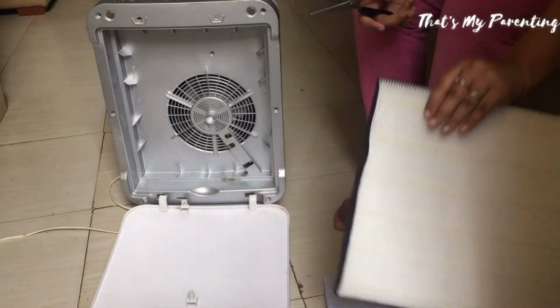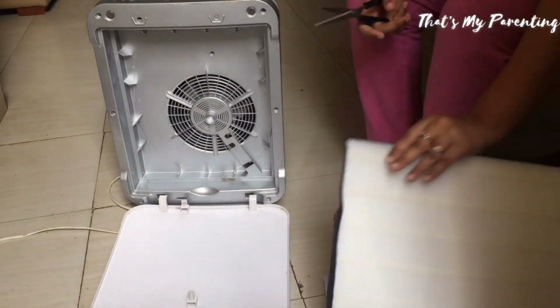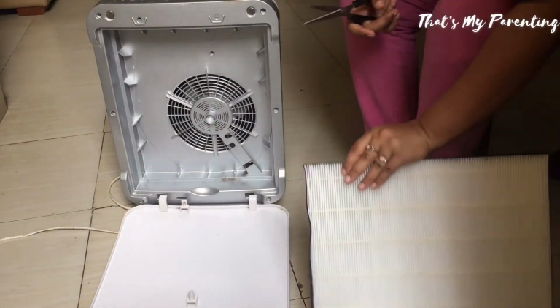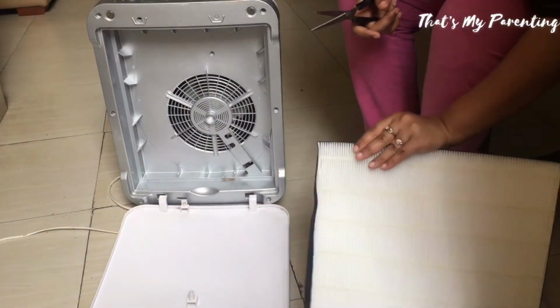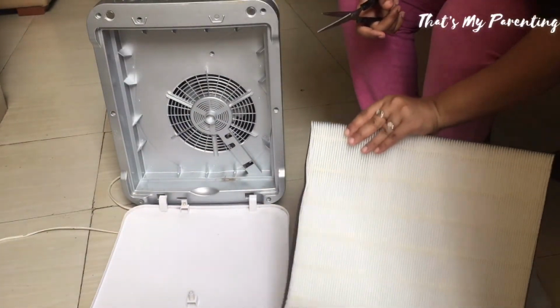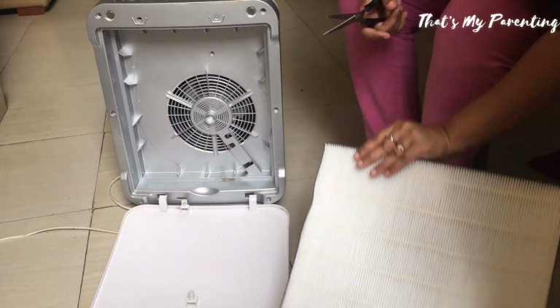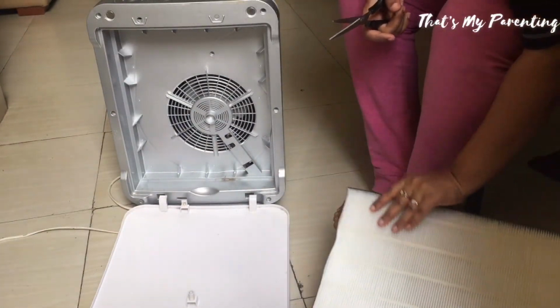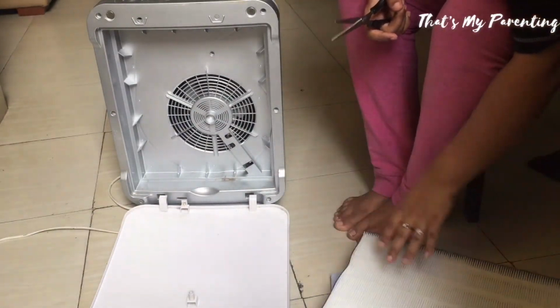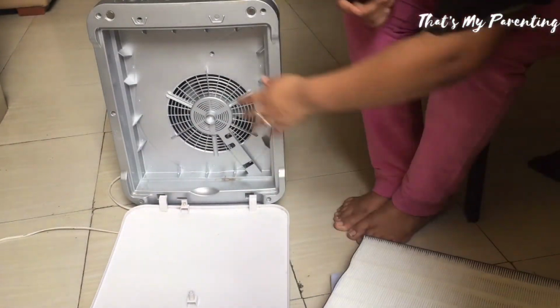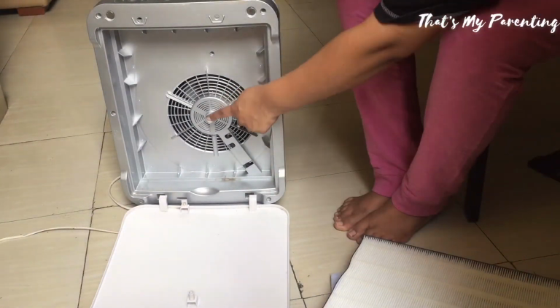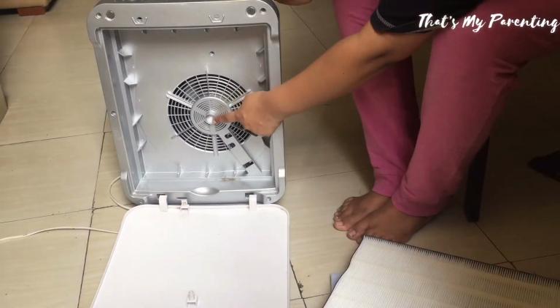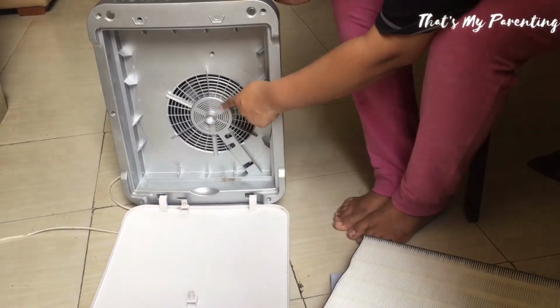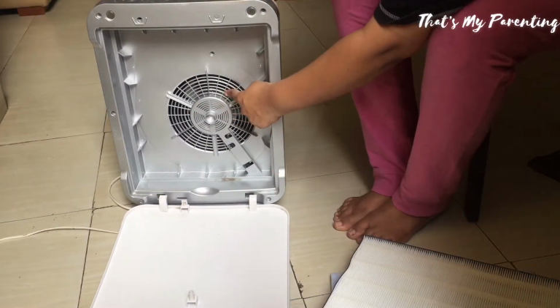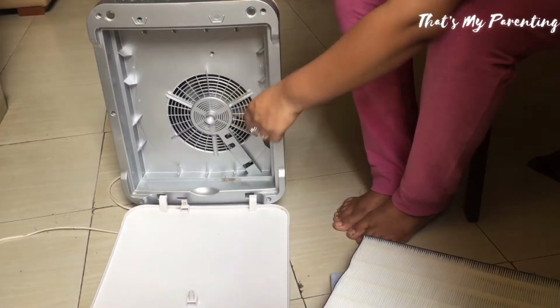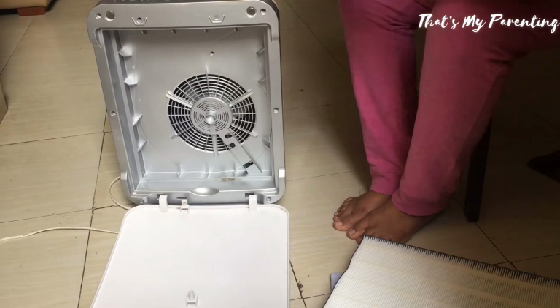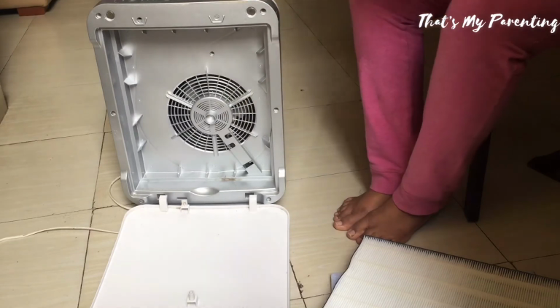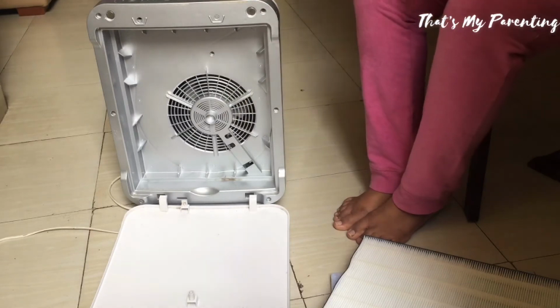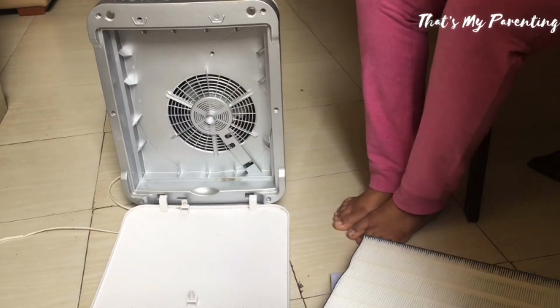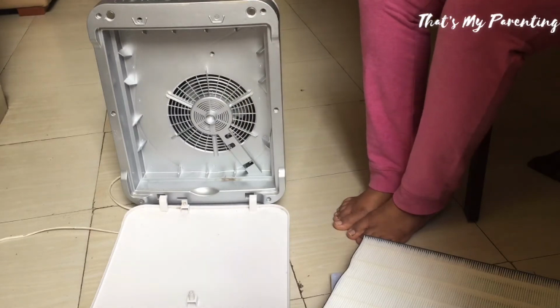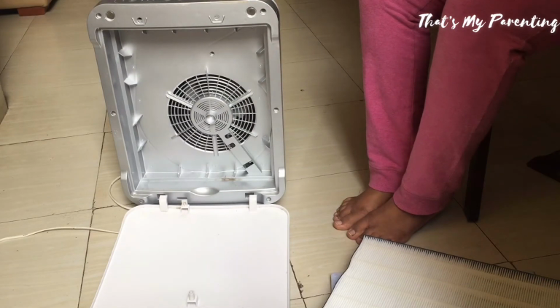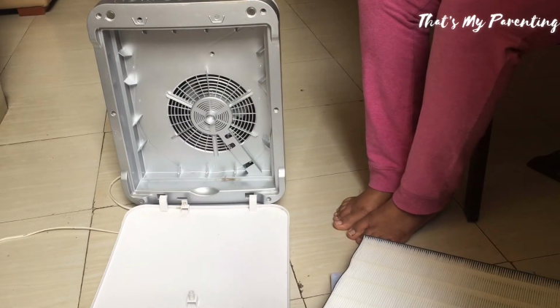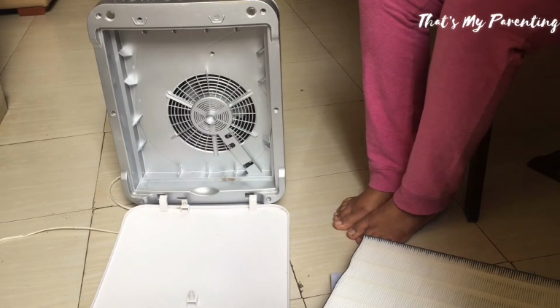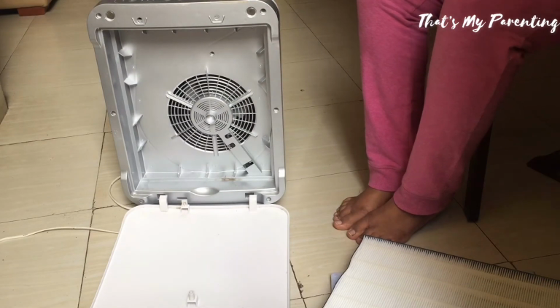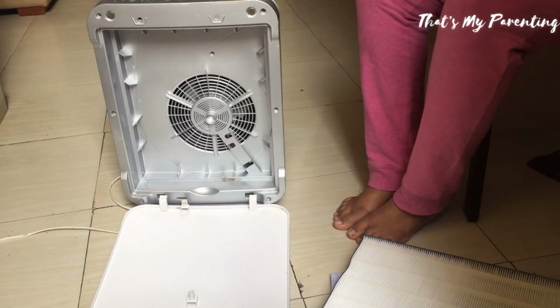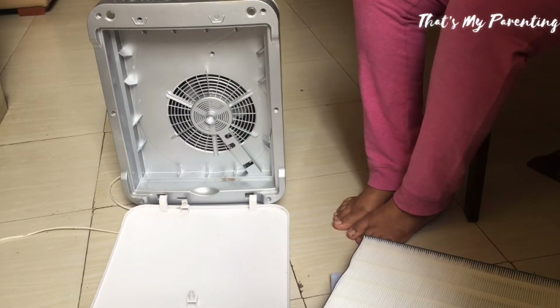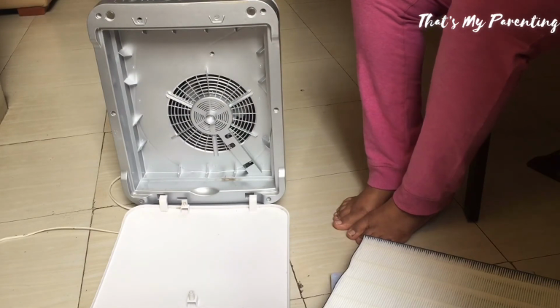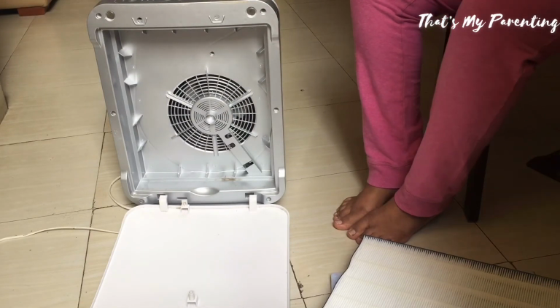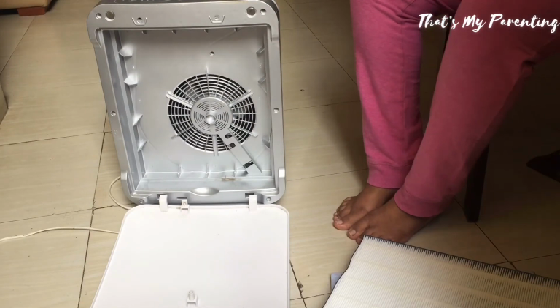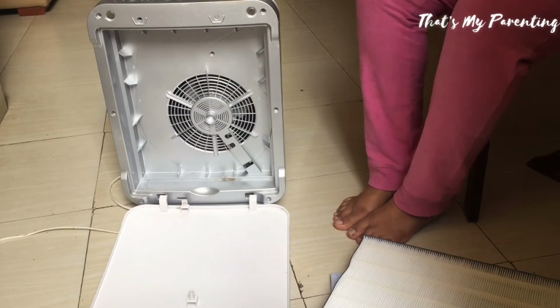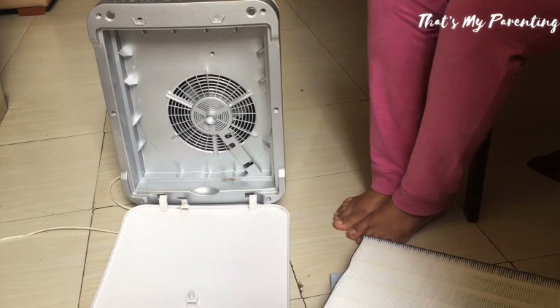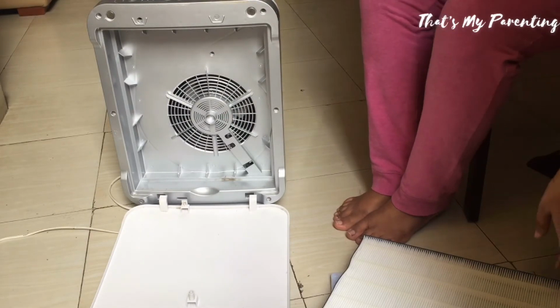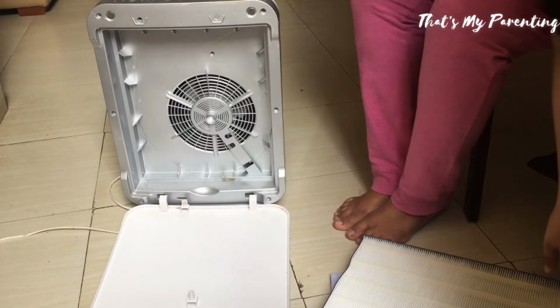Now let me show you the fan. Here is the fan which takes the air from two sides and gives us fresh air from the top.